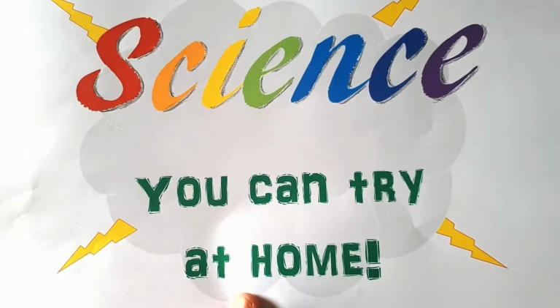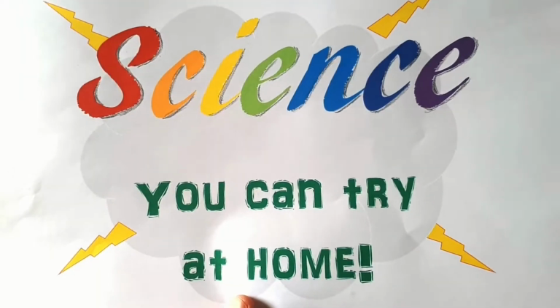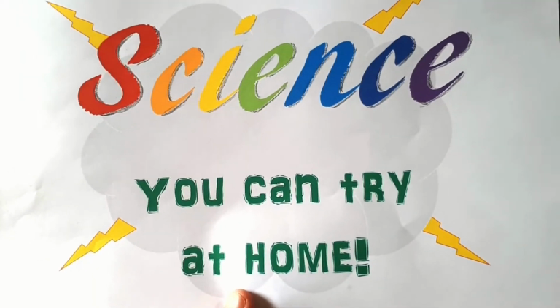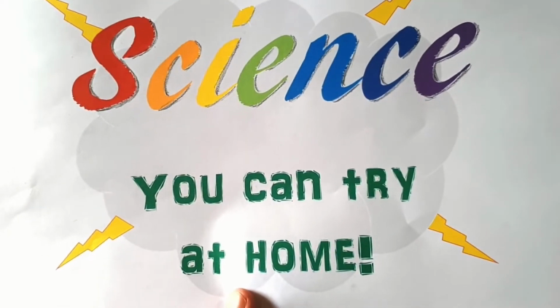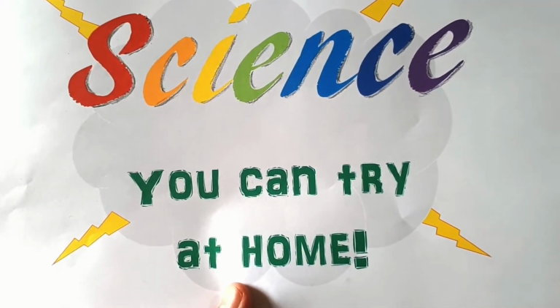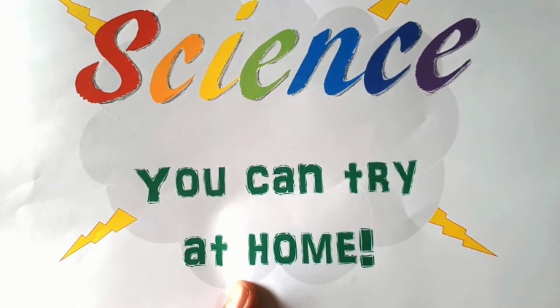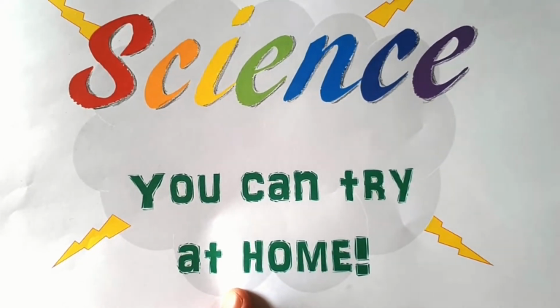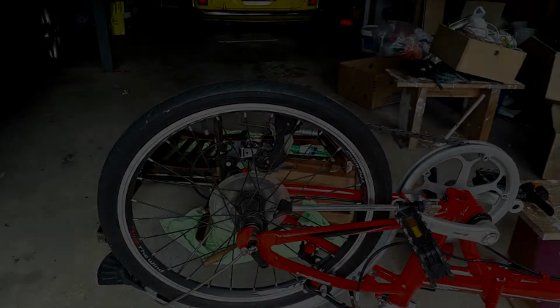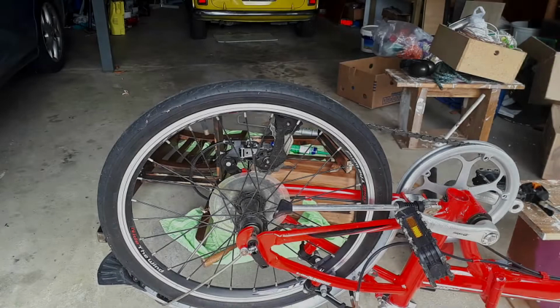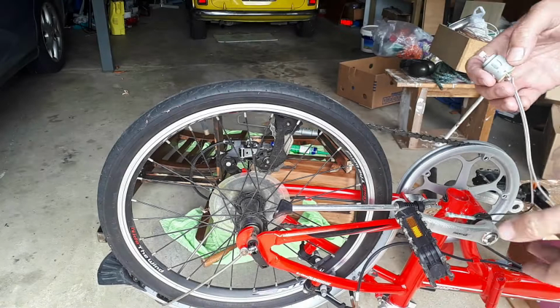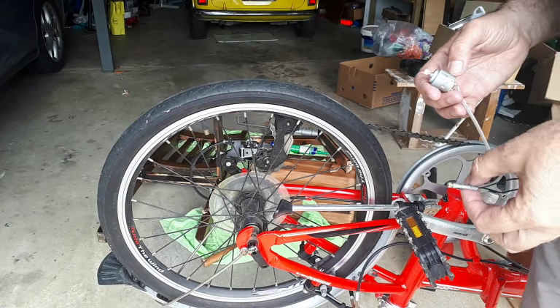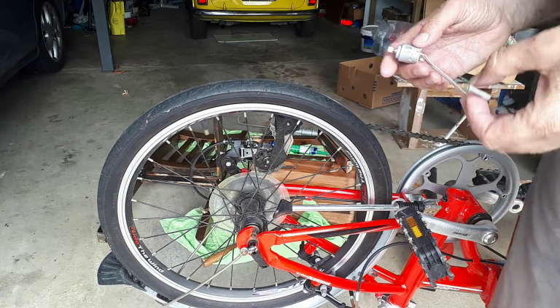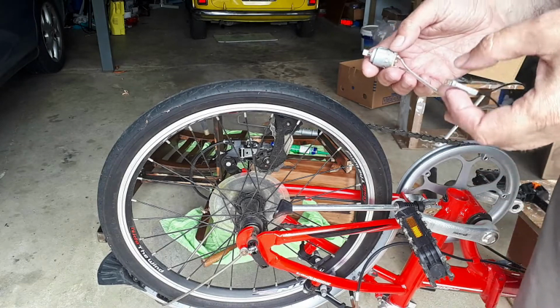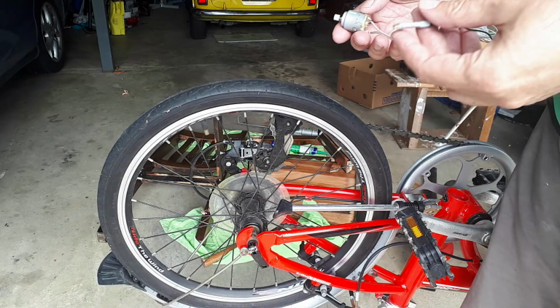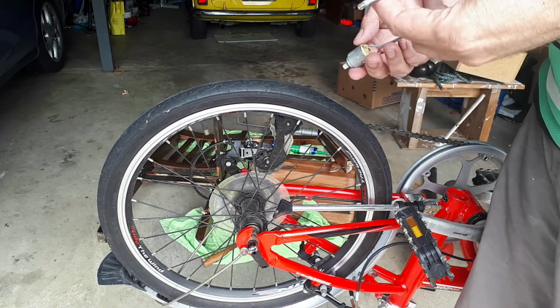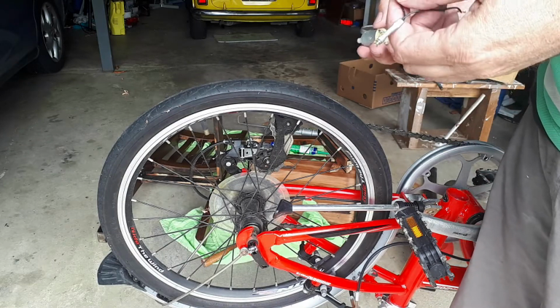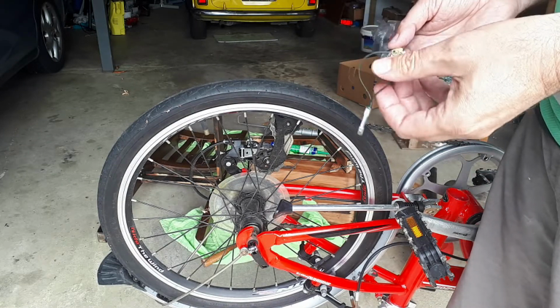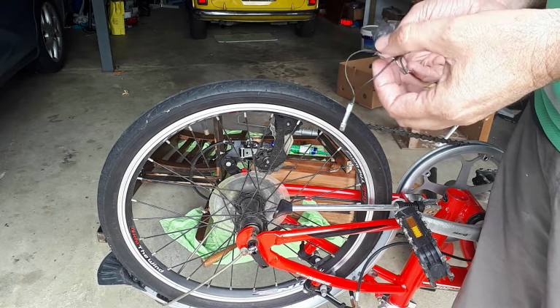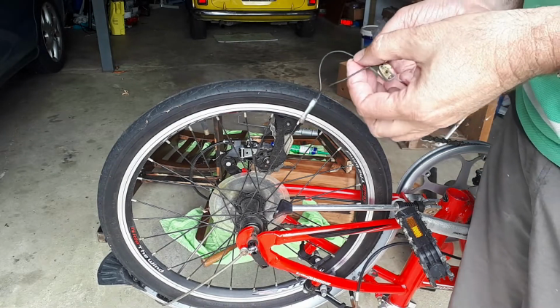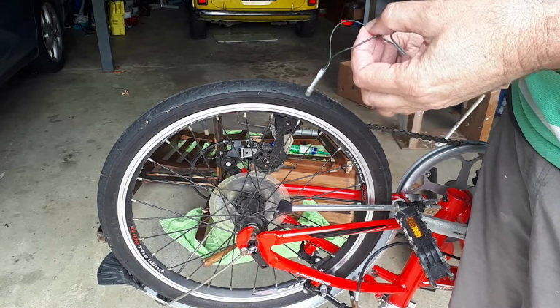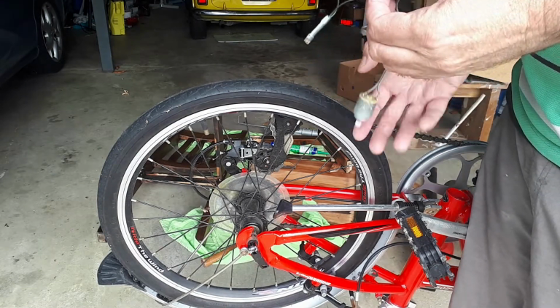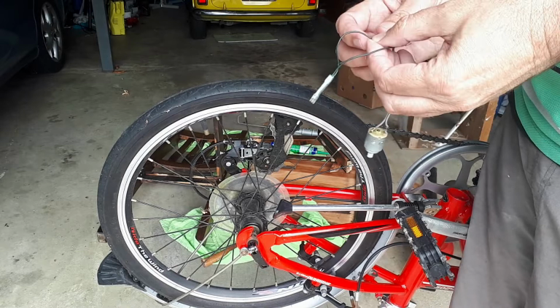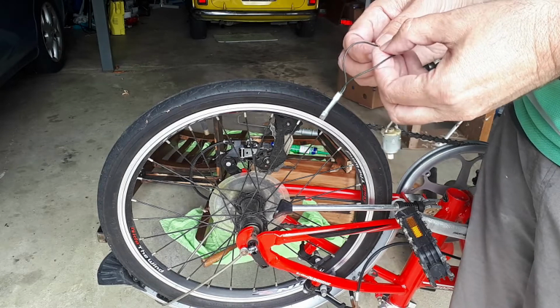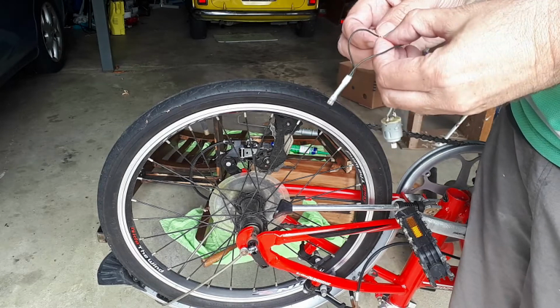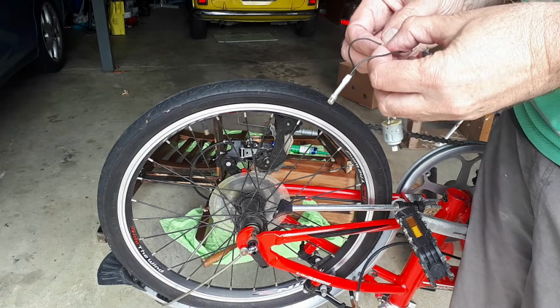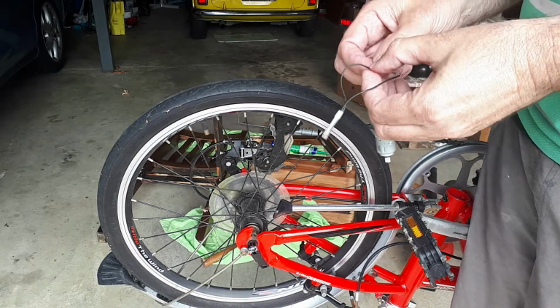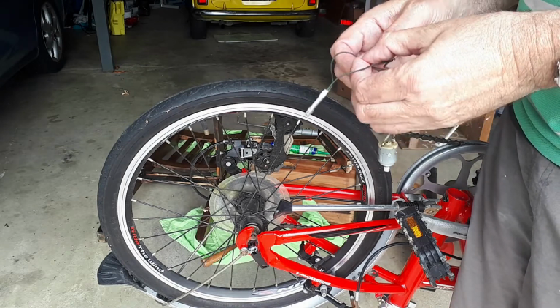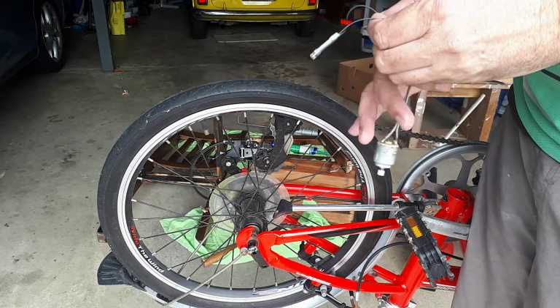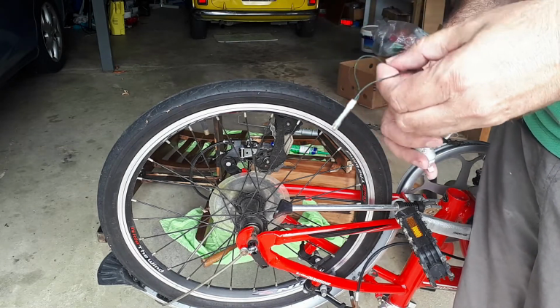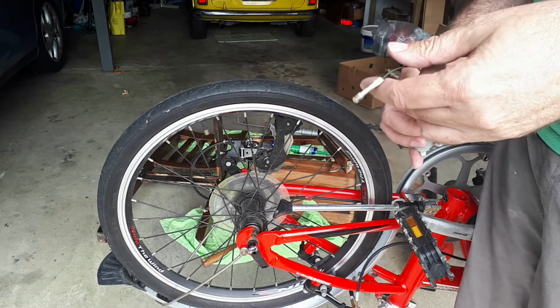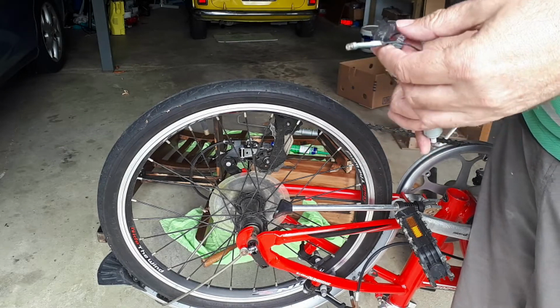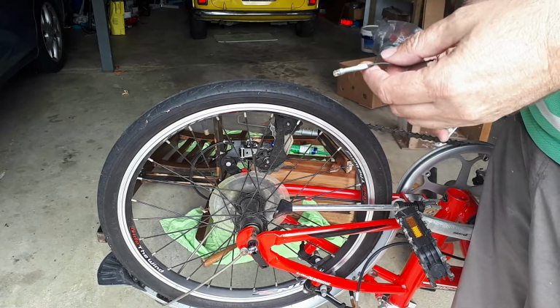Science you can try at home. Welcome back to more on electricity. After the lemon experiment the other day, I thought to myself there's got to be a more direct way we can generate electricity.